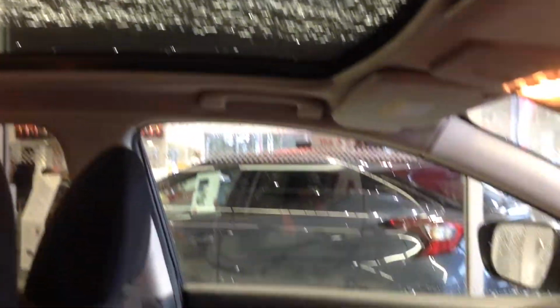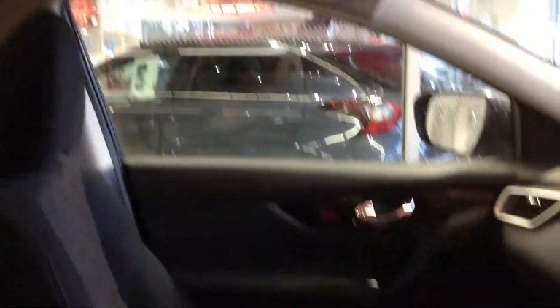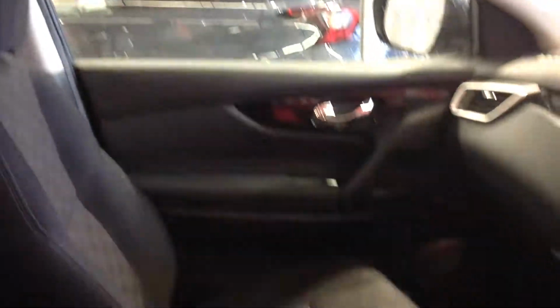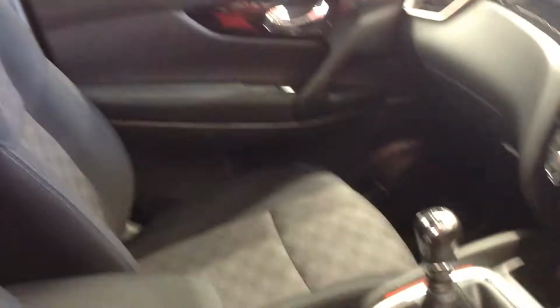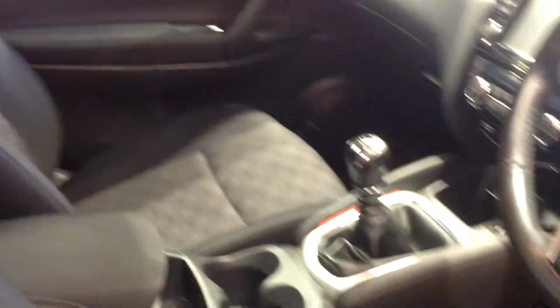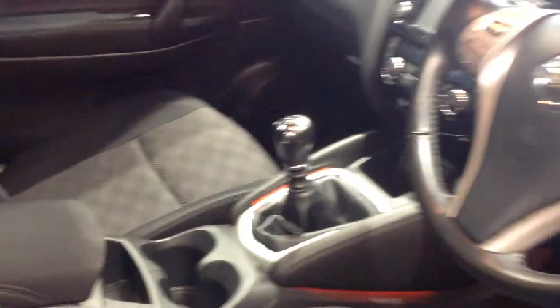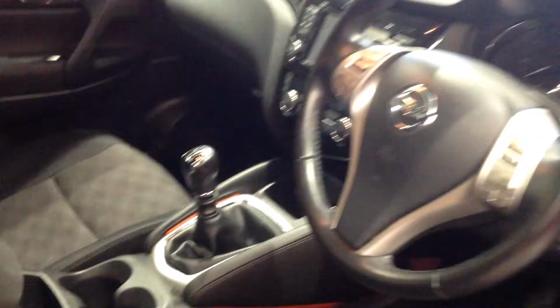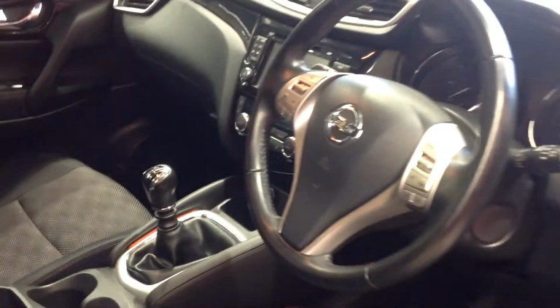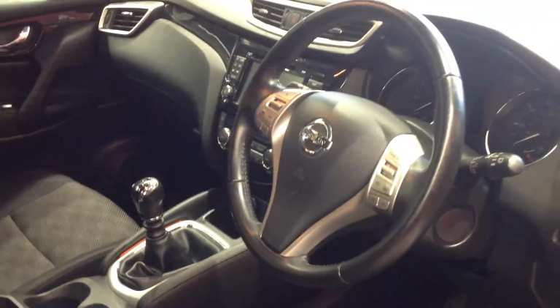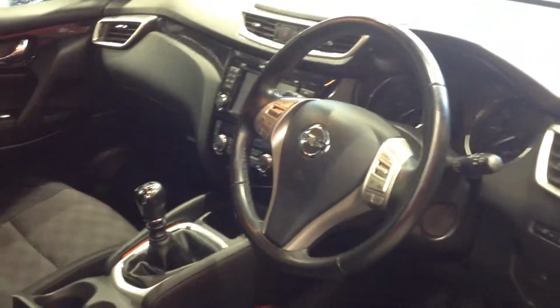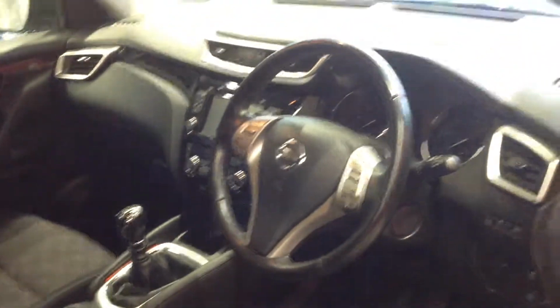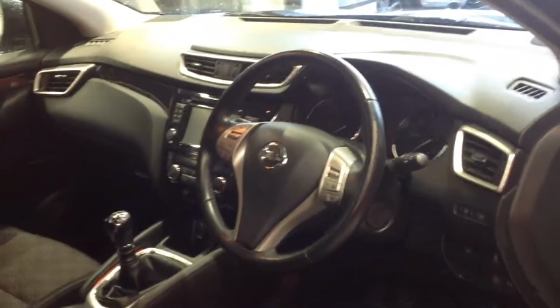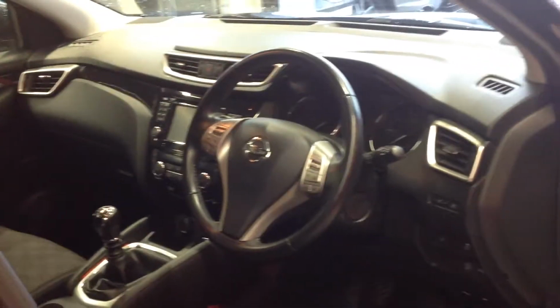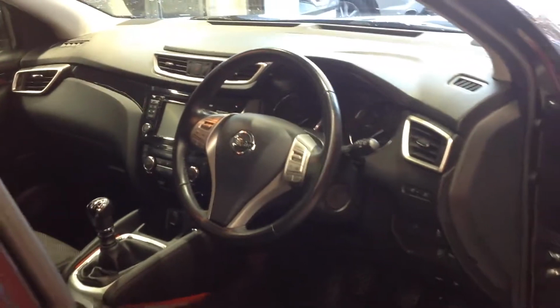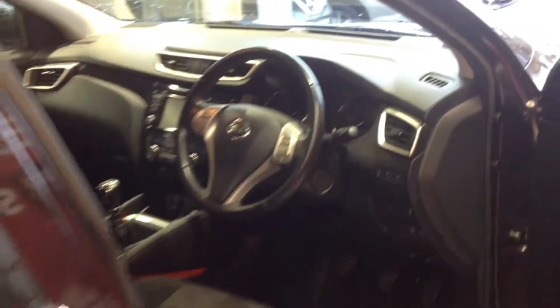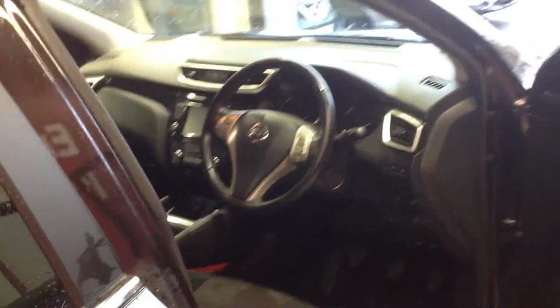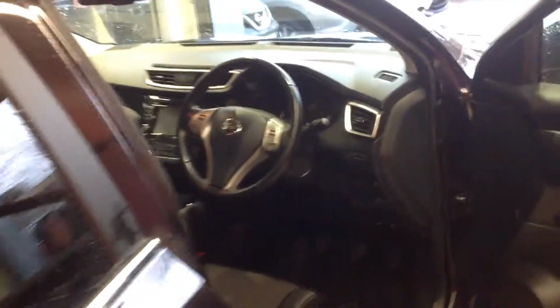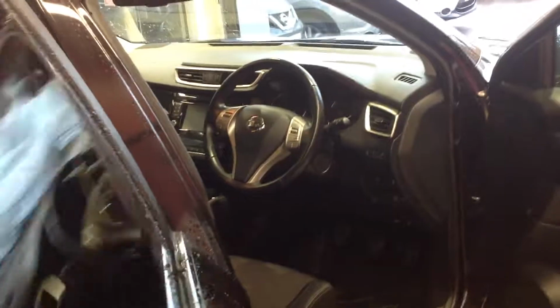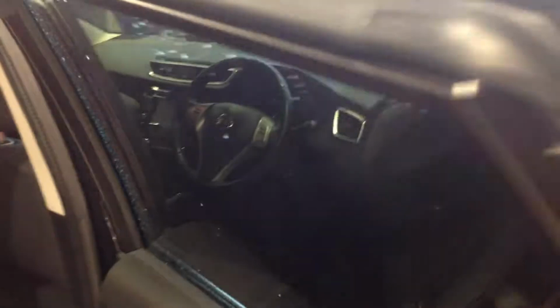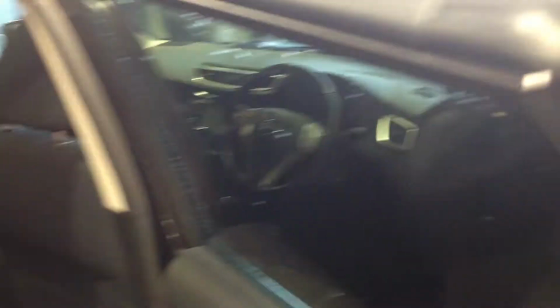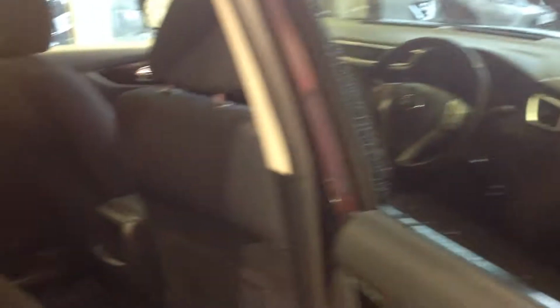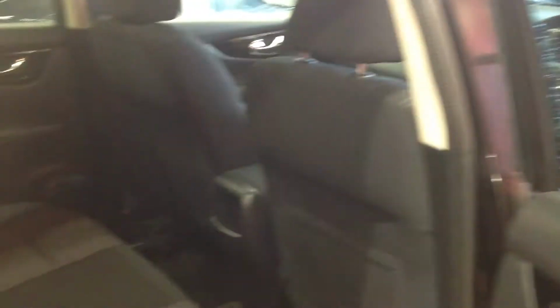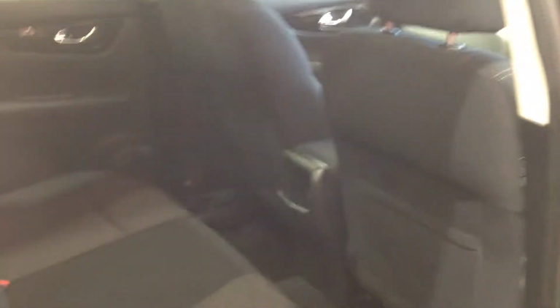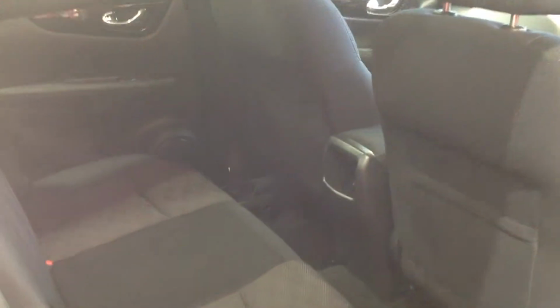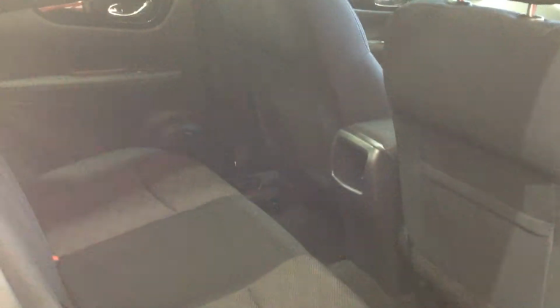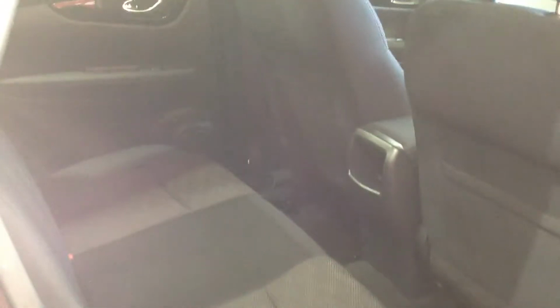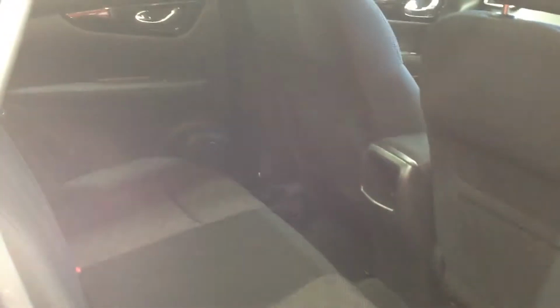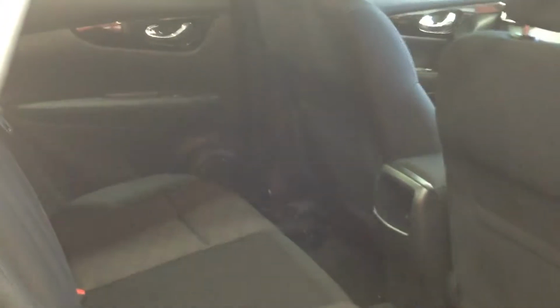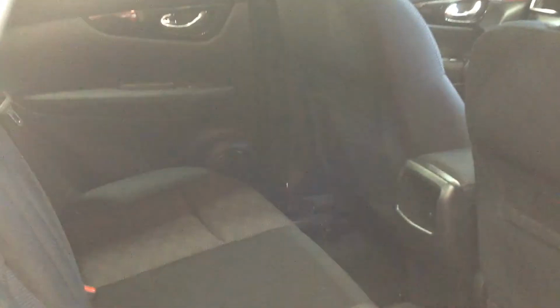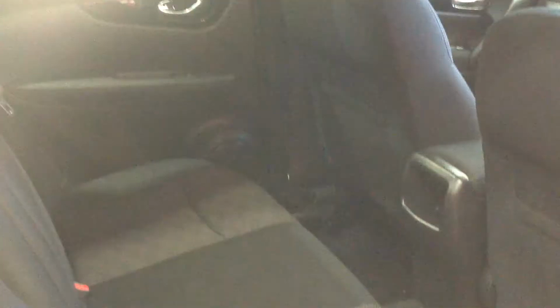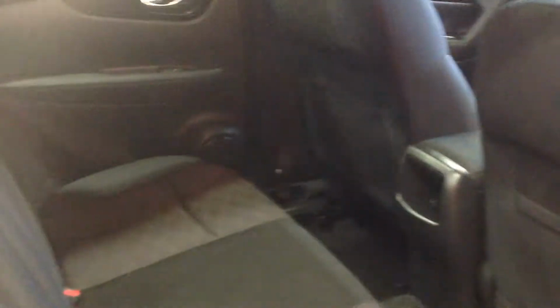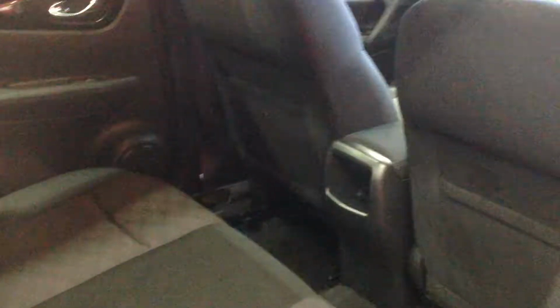I'm now just going to show you the rear seating — there we are, nice and spacious, all clean as you would expect.